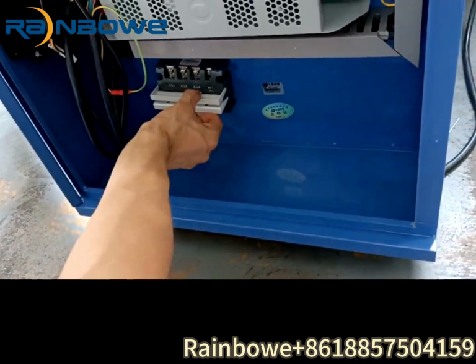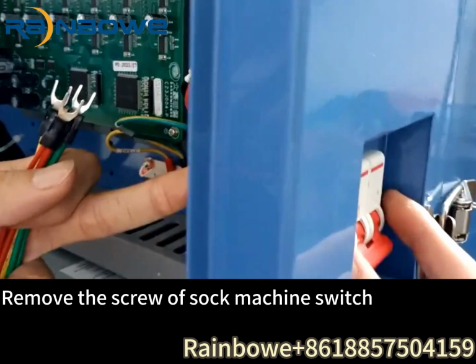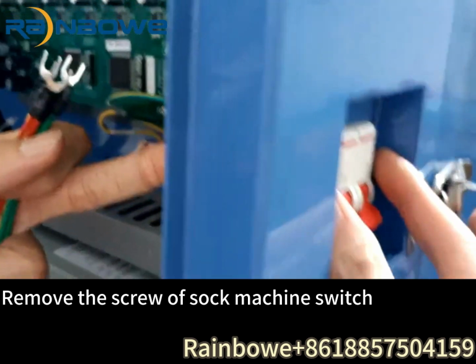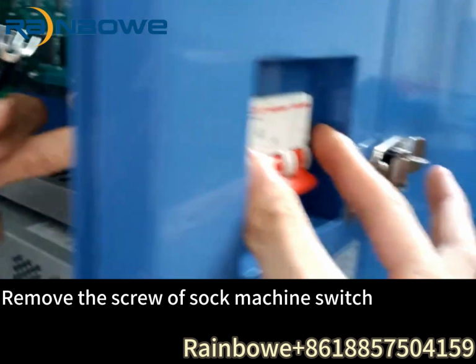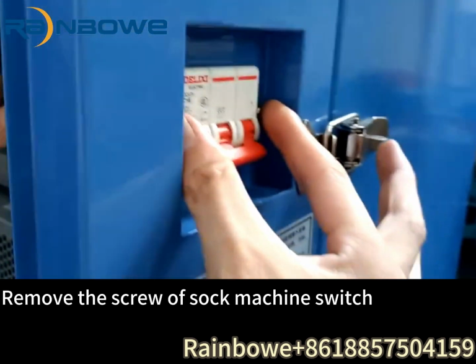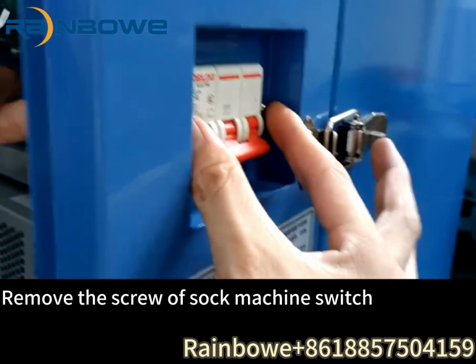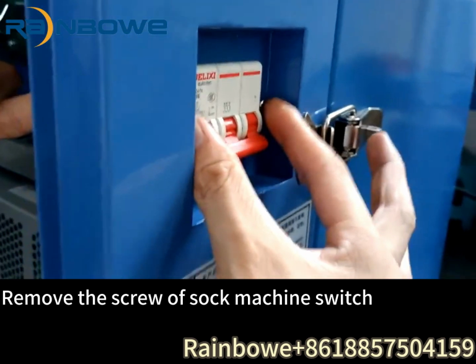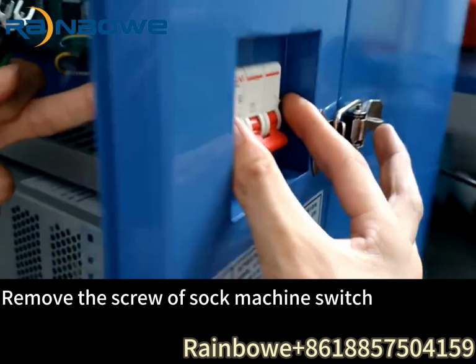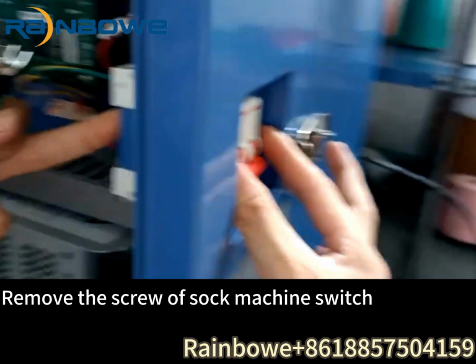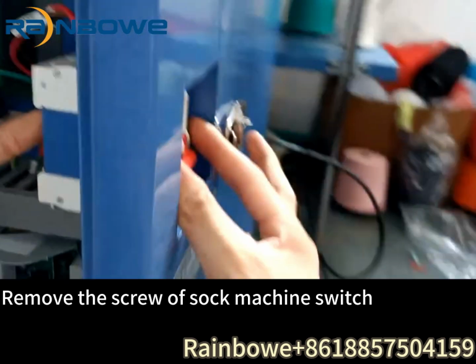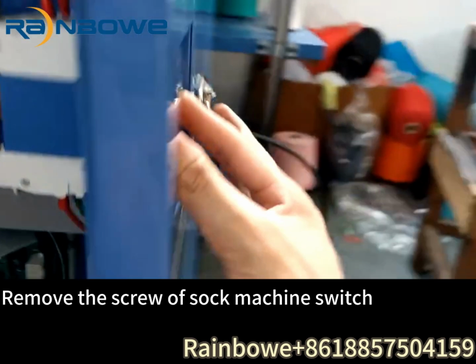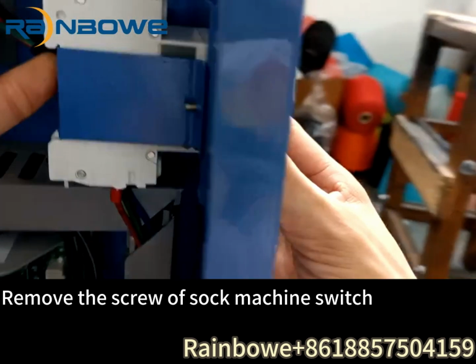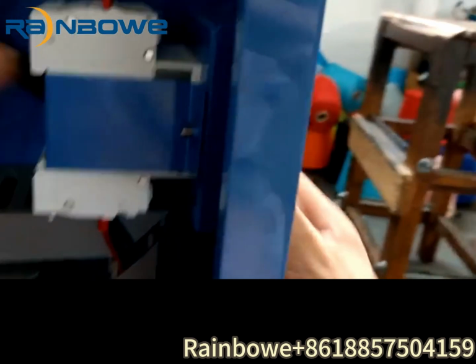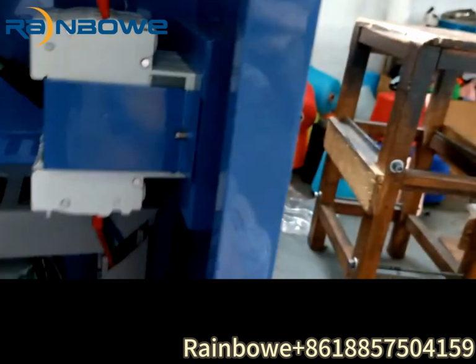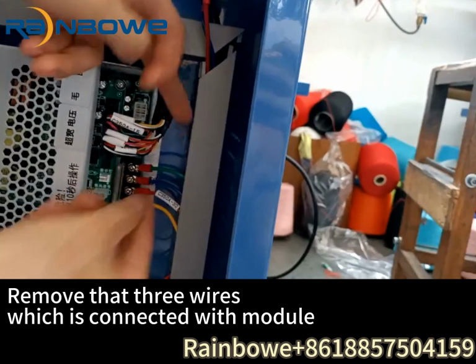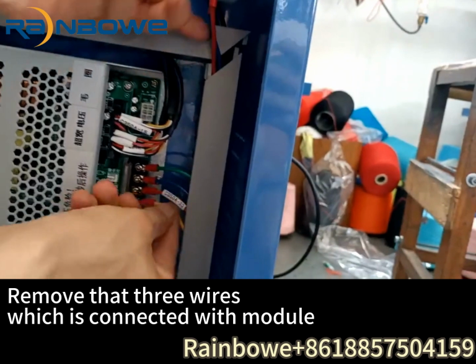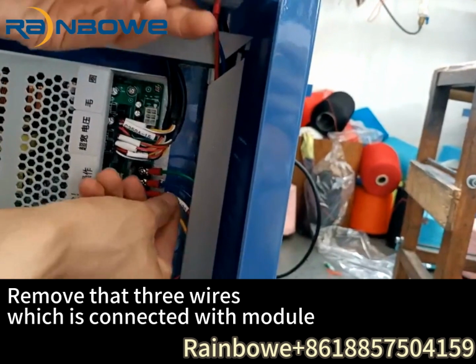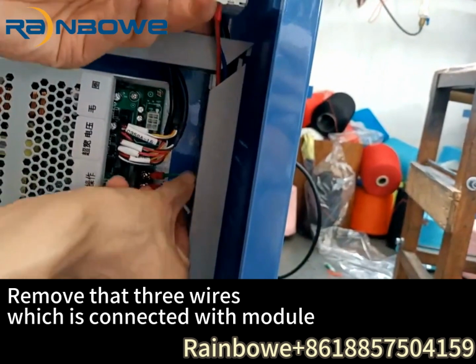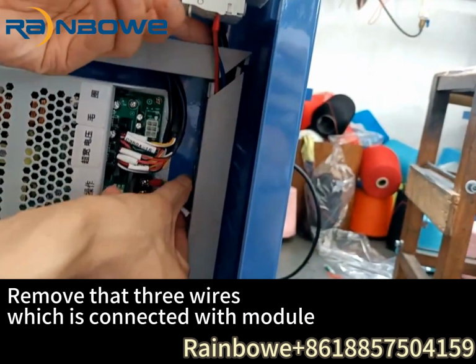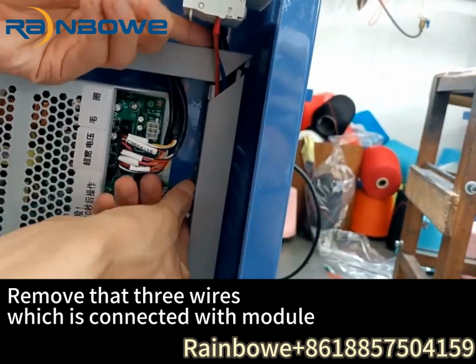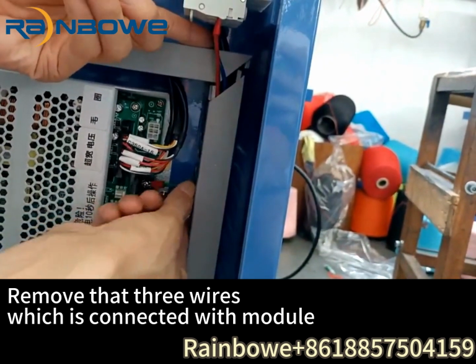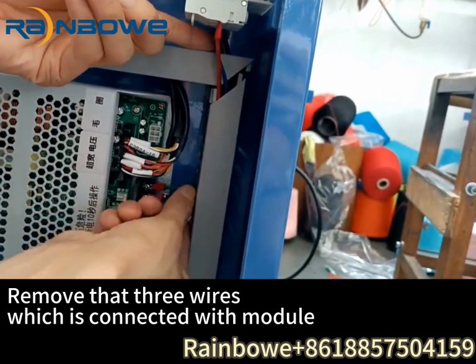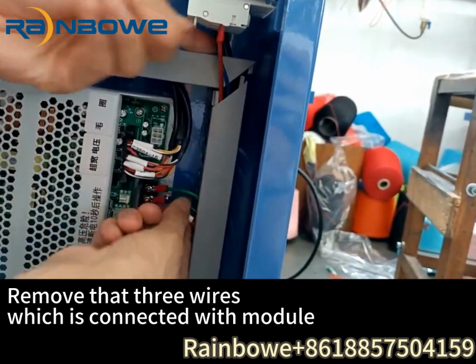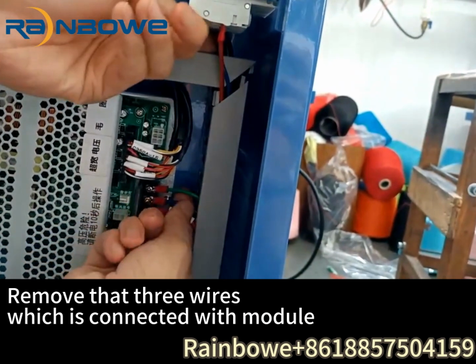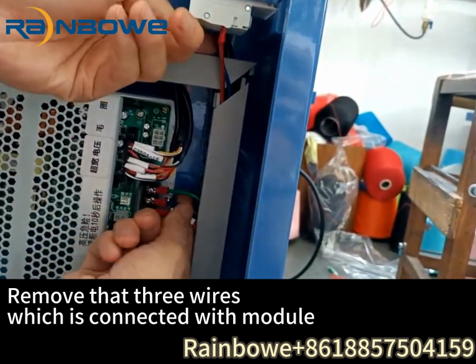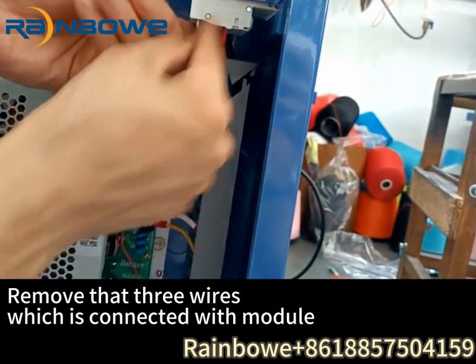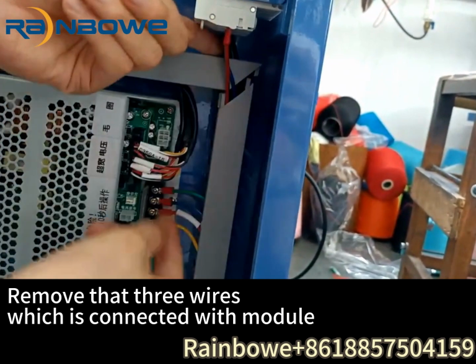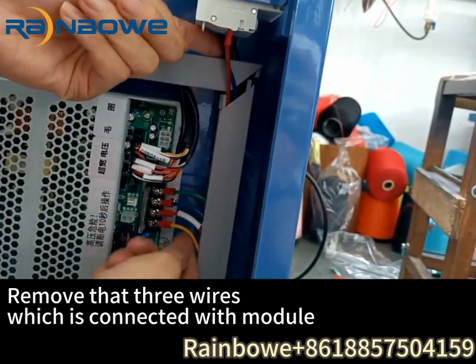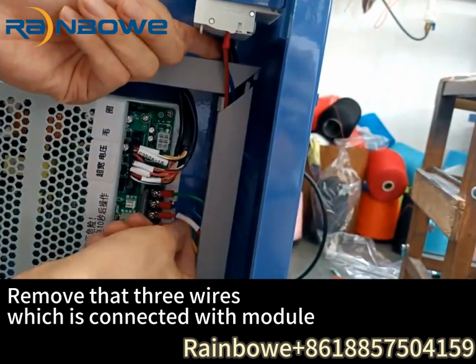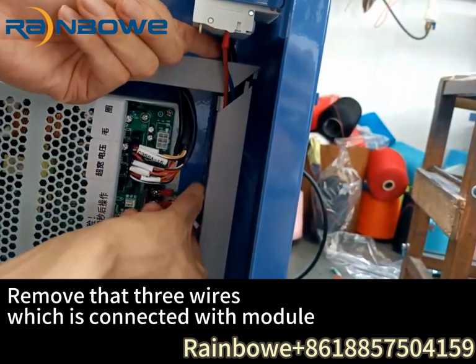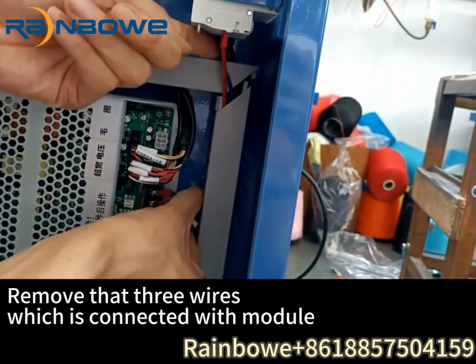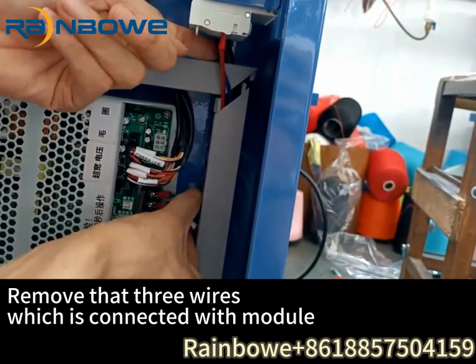Remove the screw of the sock machine switch. Remove the three wires which are connected with the module.